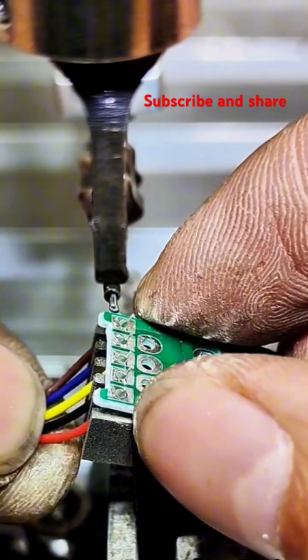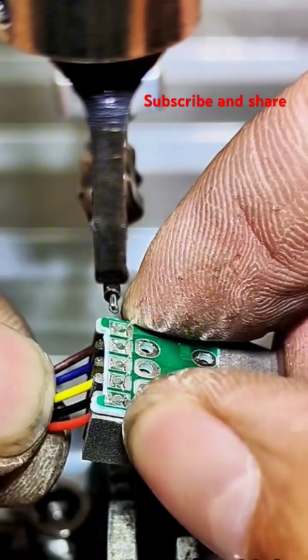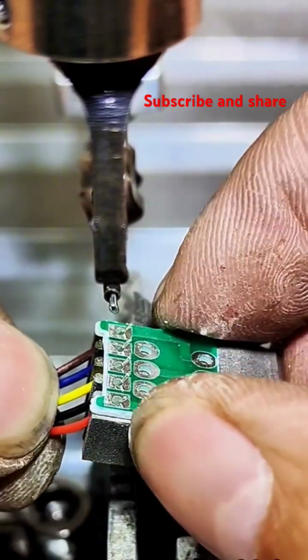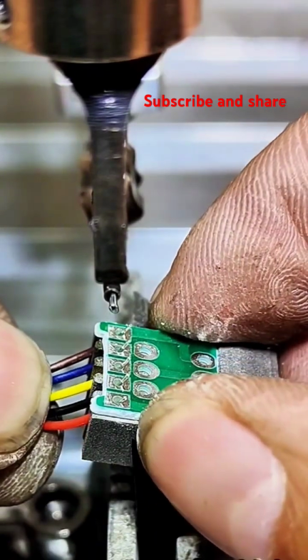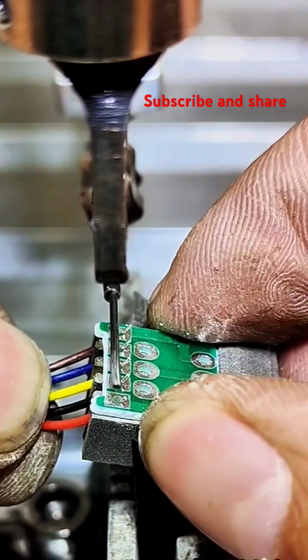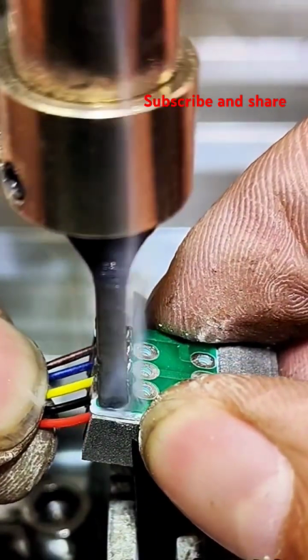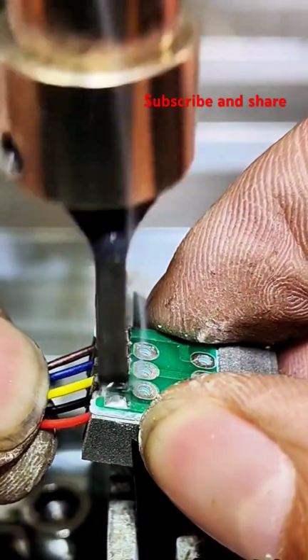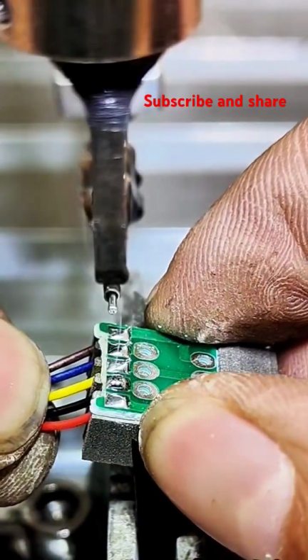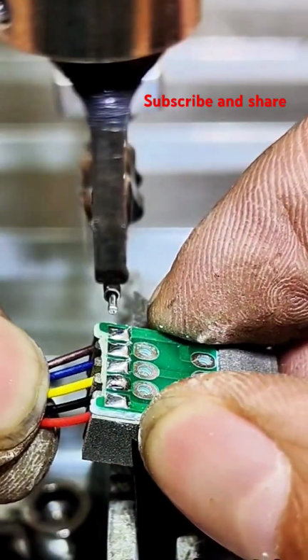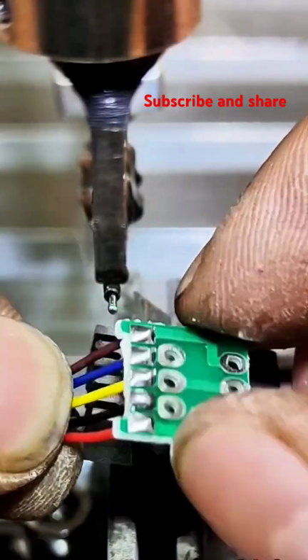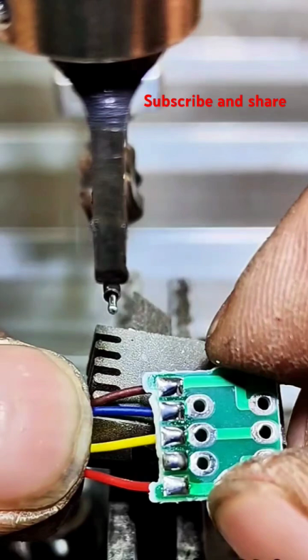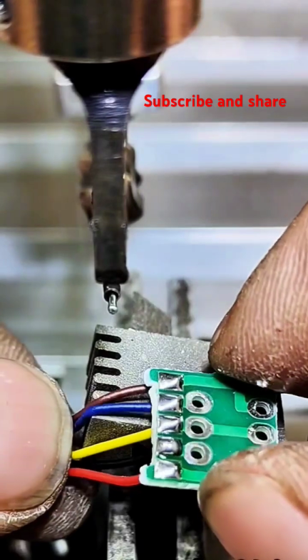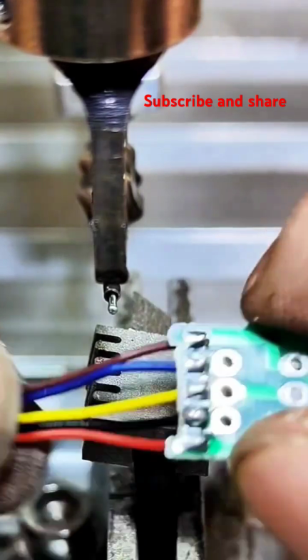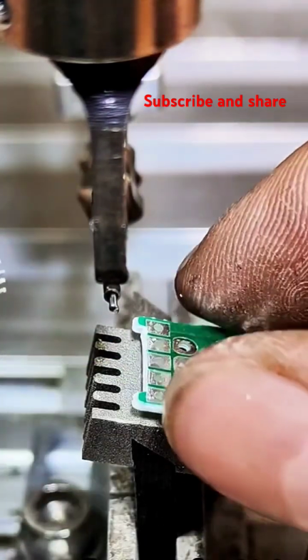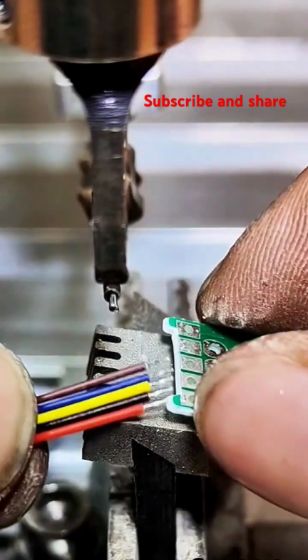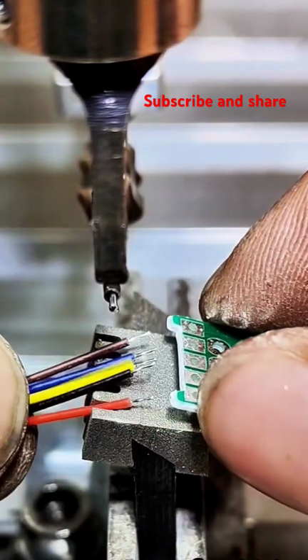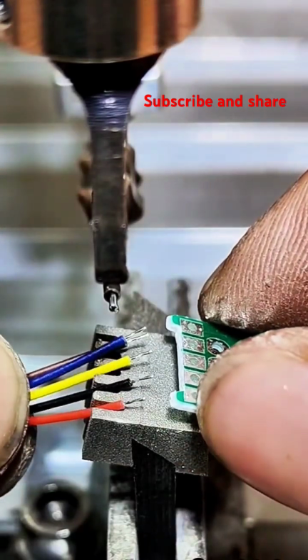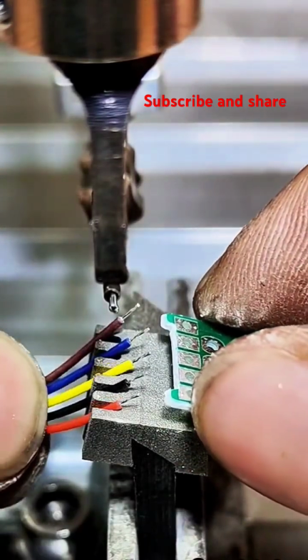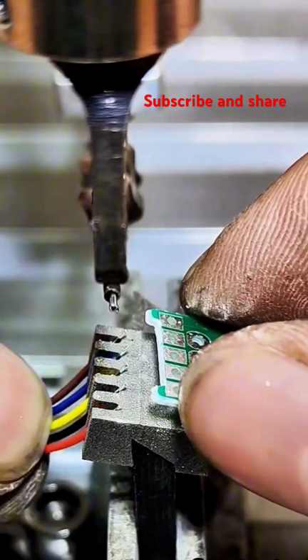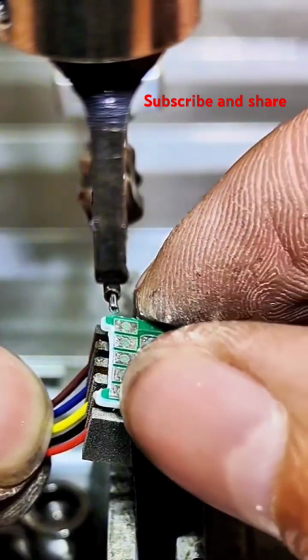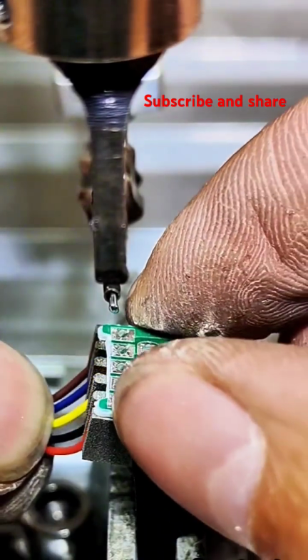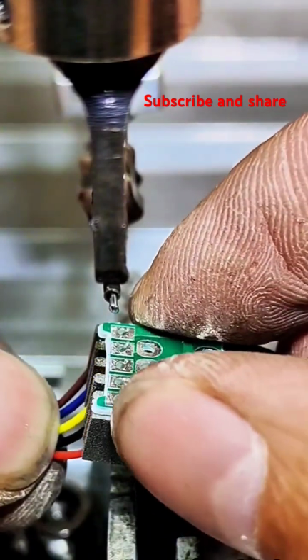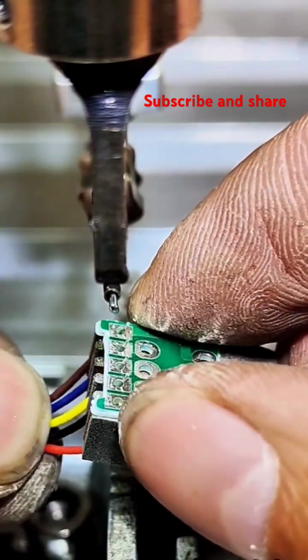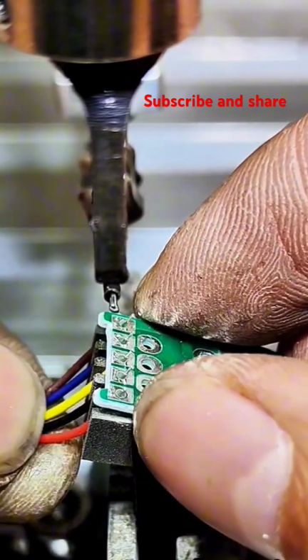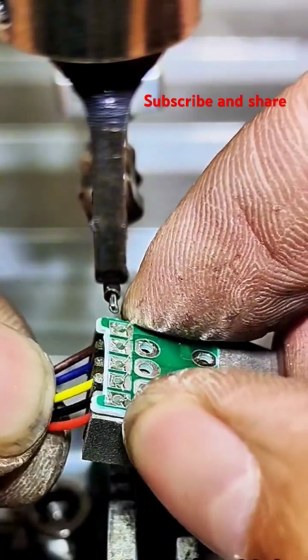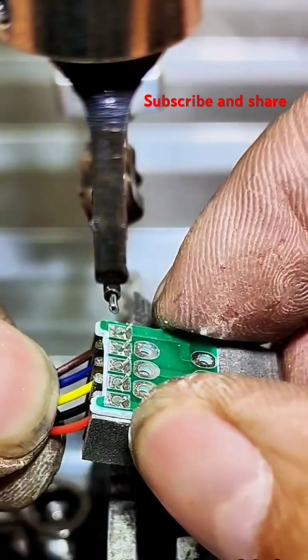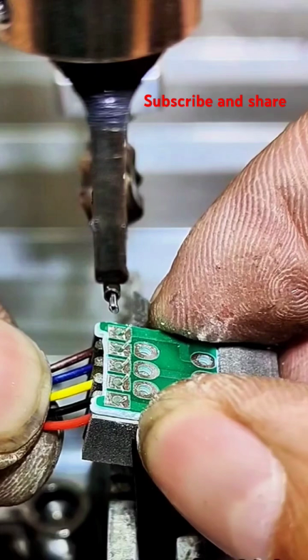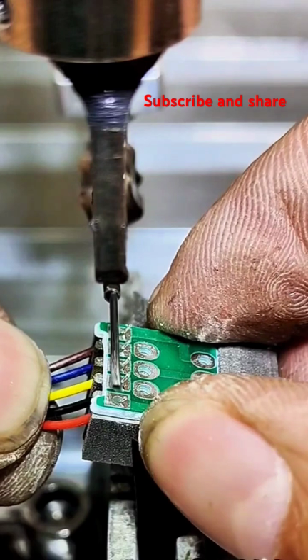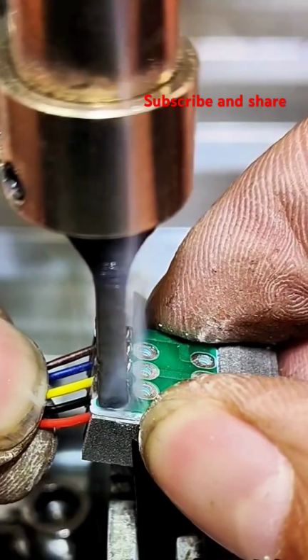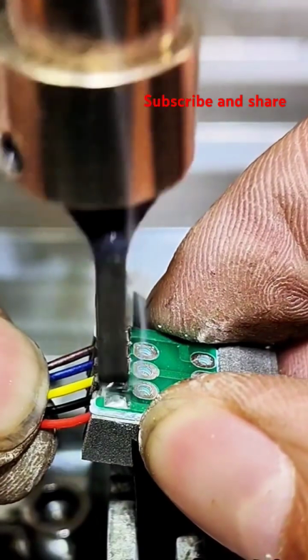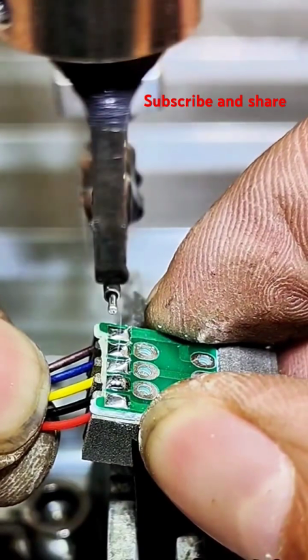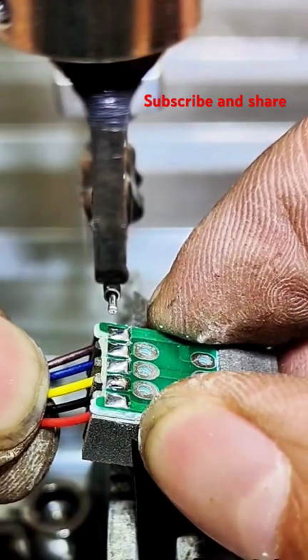Solder application. Once the workpieces are hot enough, the solder is applied to the joint. The heat from the workpieces melts the solder. The molten solder then flows into the joint, wetting the surfaces due to the action of the flux.